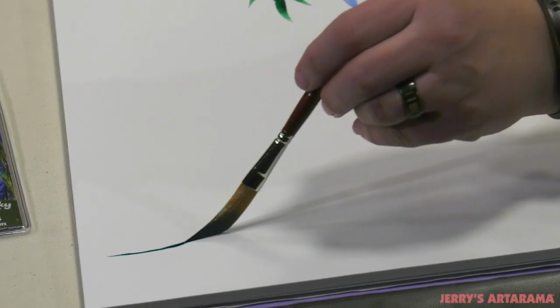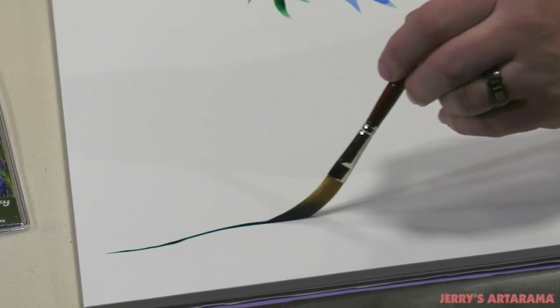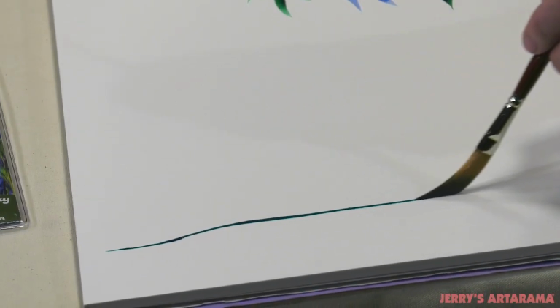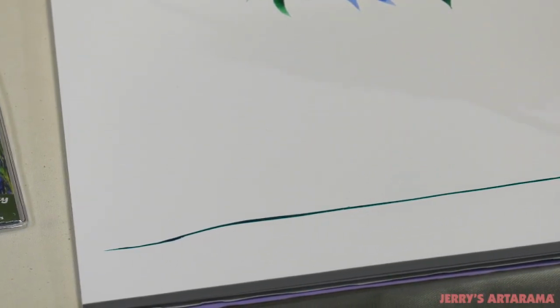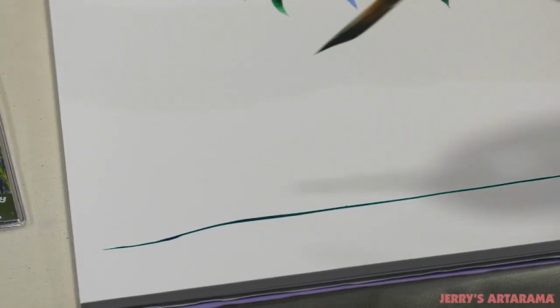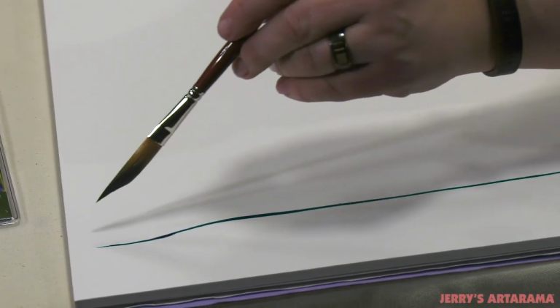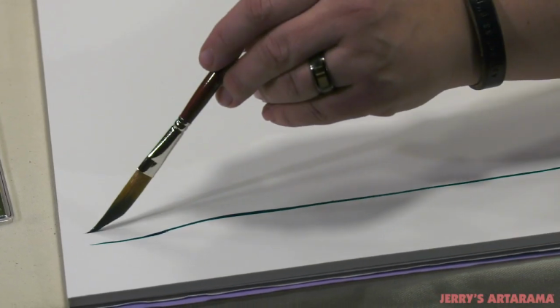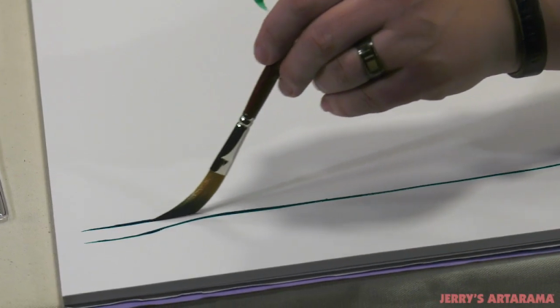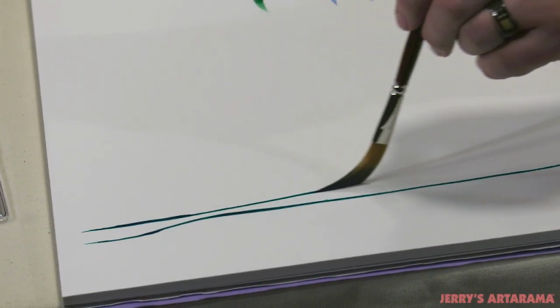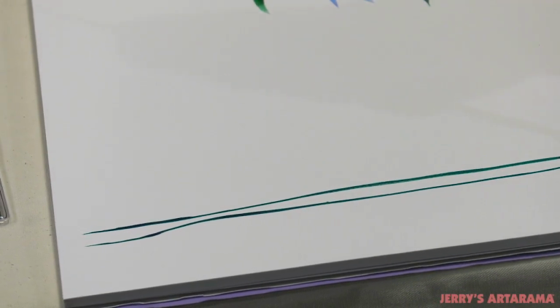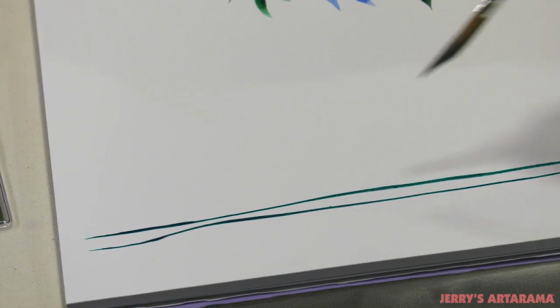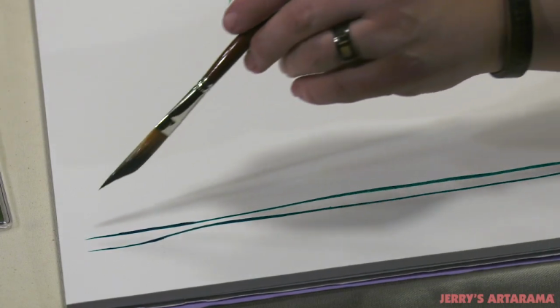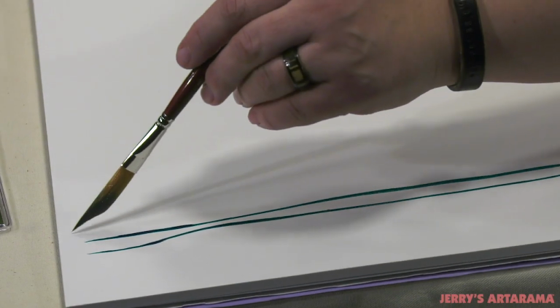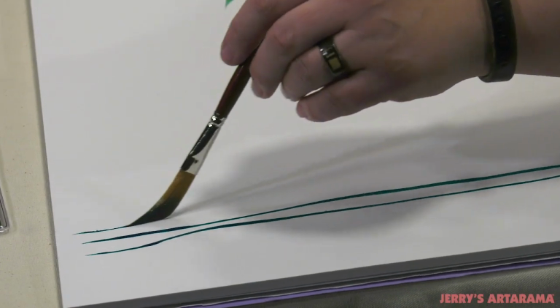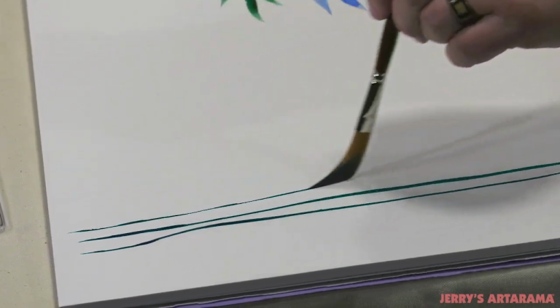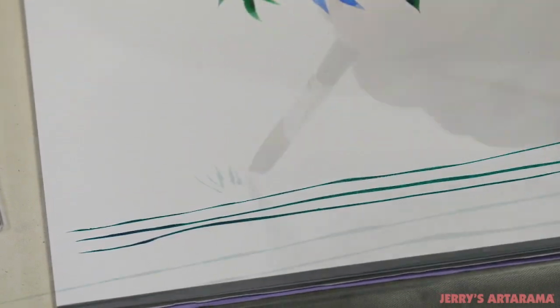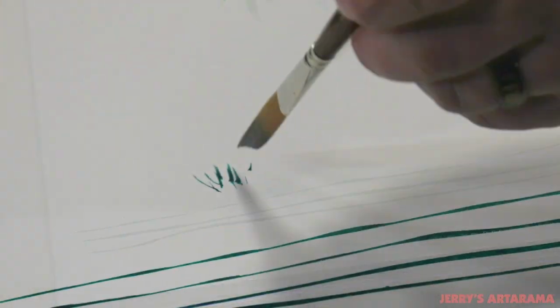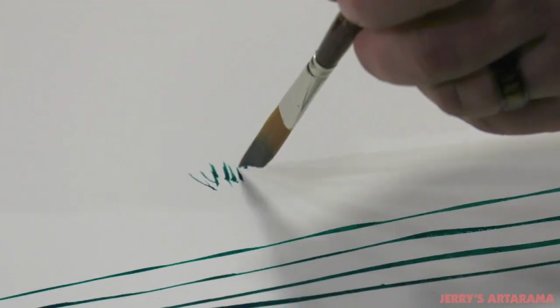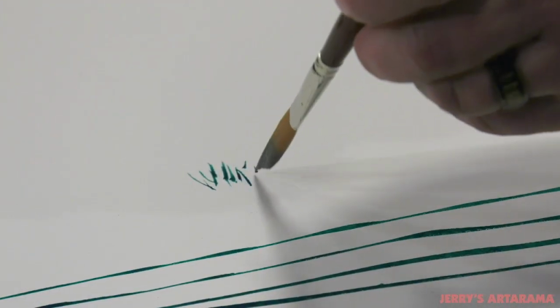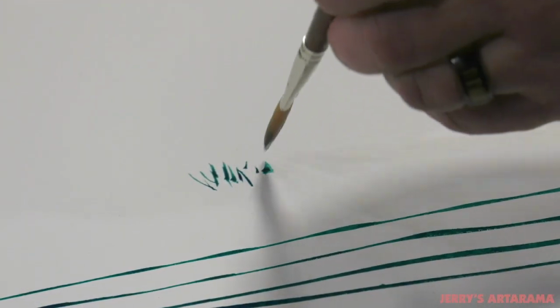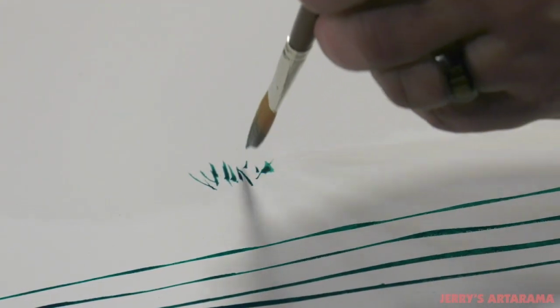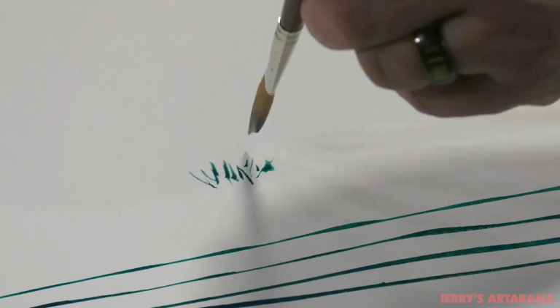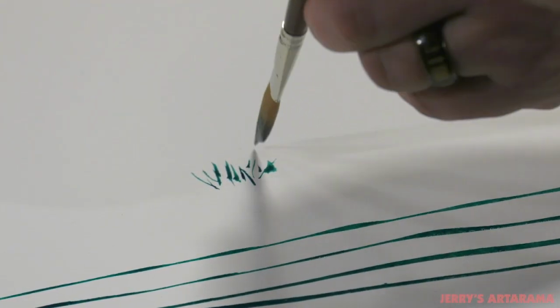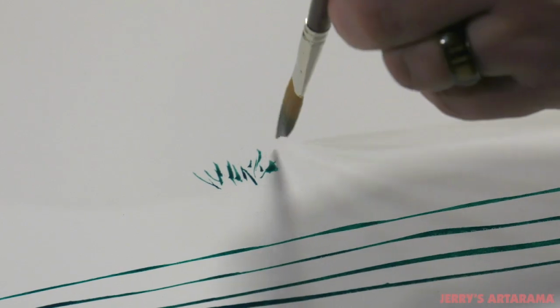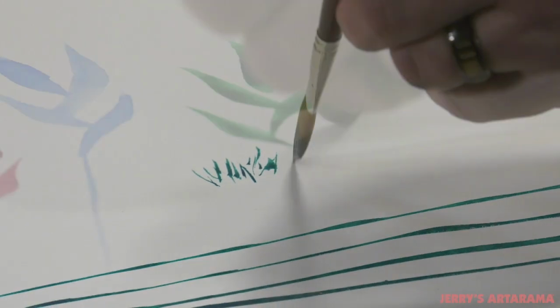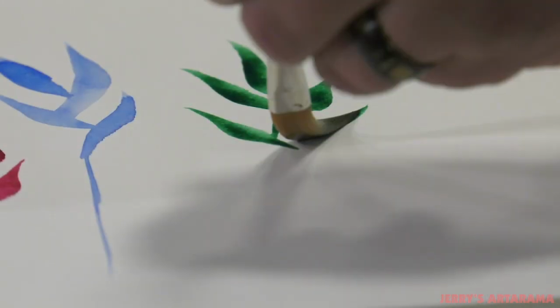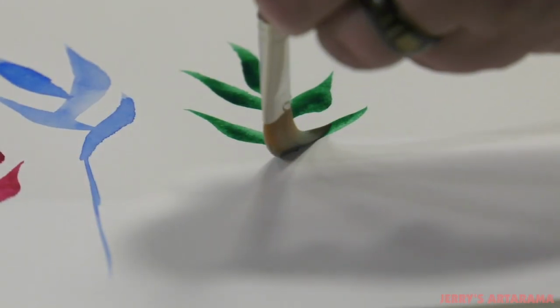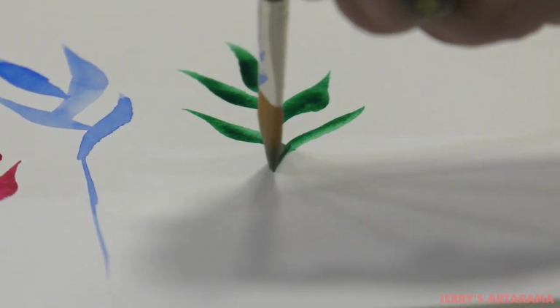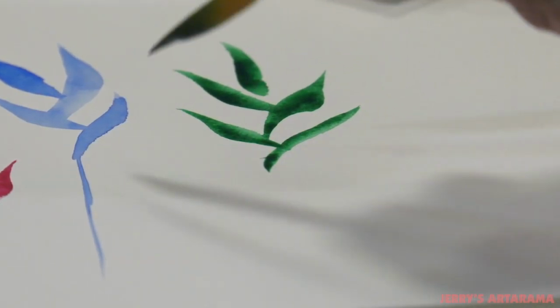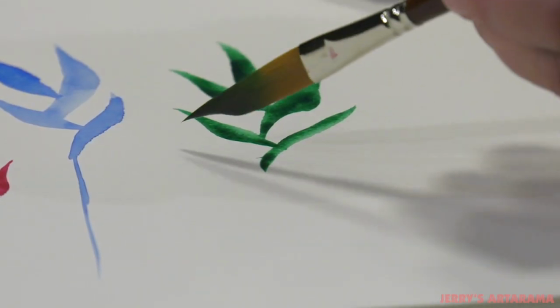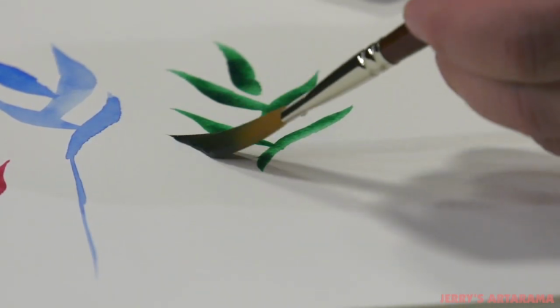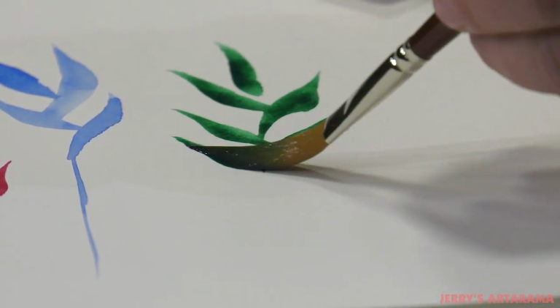Mimic Kalinske Swordliners are ideal for tight detail in all fluid media and can produce beautifully long thin lines. The brushes are perfect for pin striping, hand lettering, and painting techniques where line work is essential, like creating branches, grass, and hair.